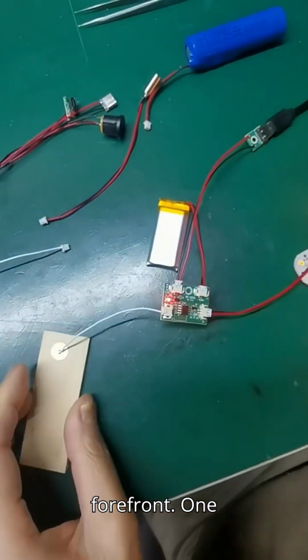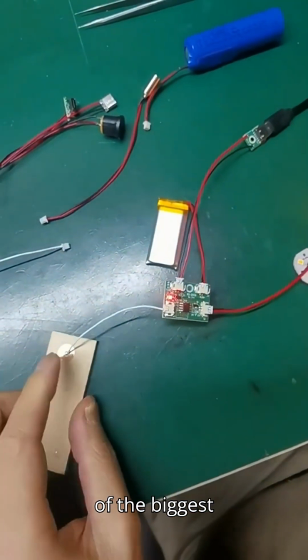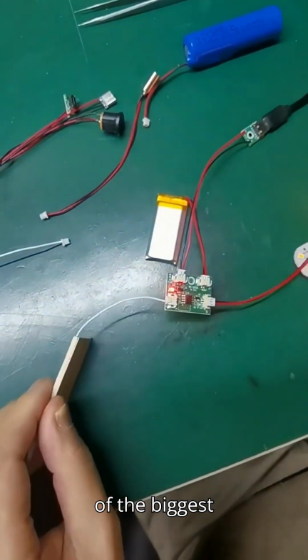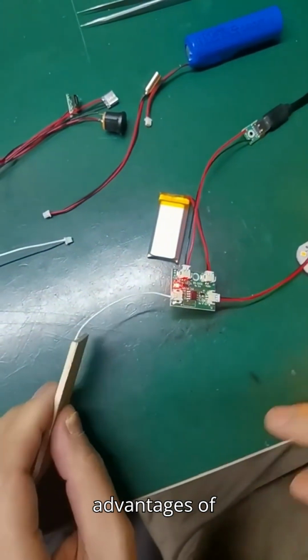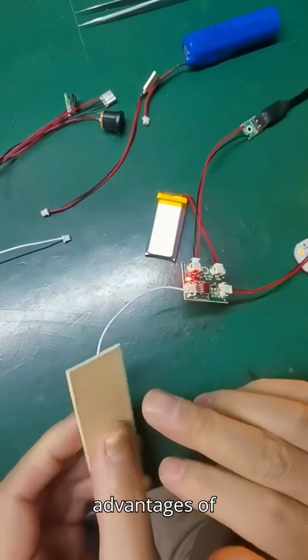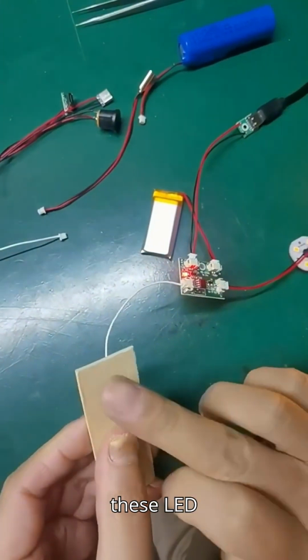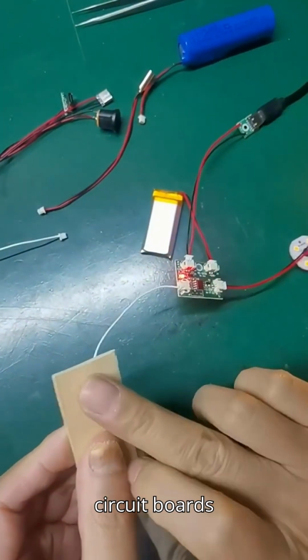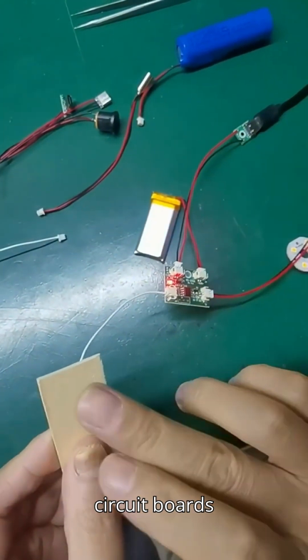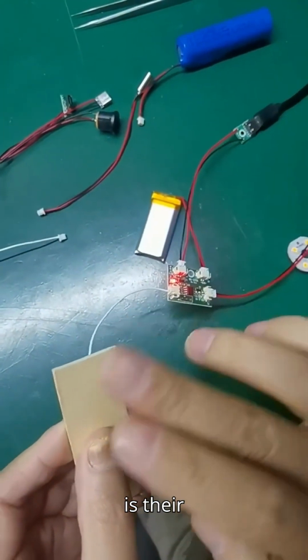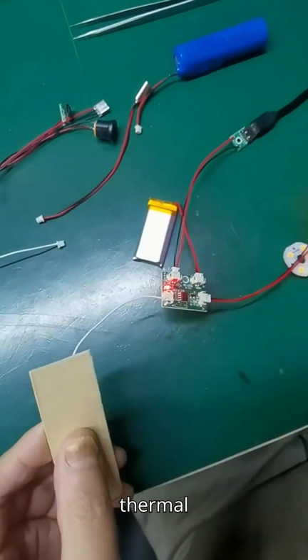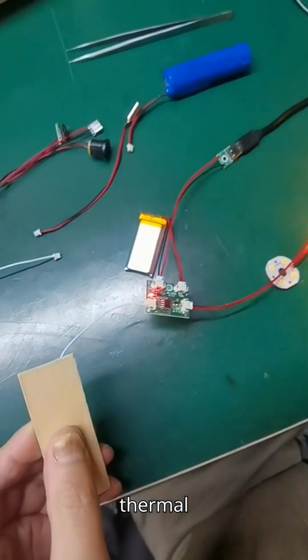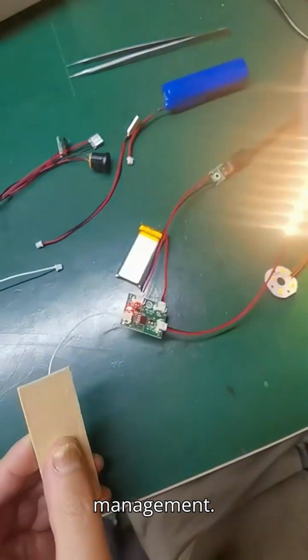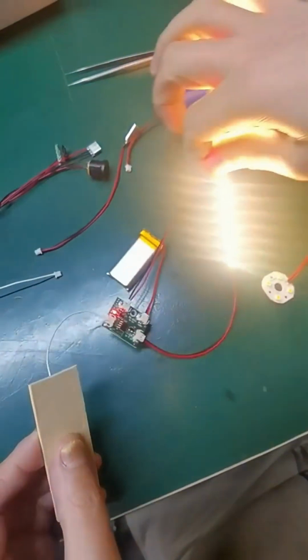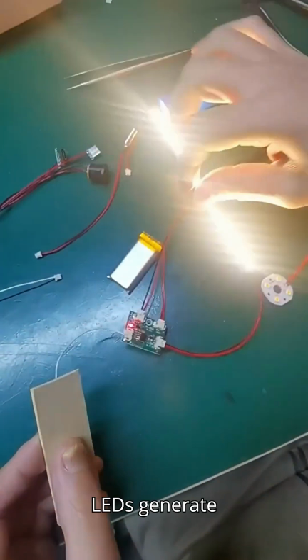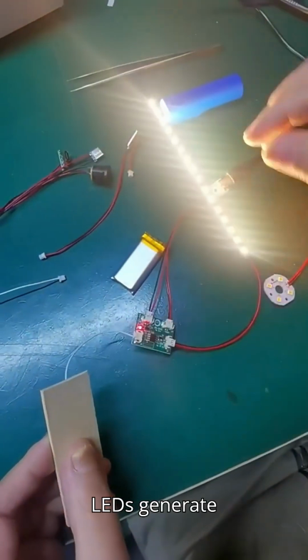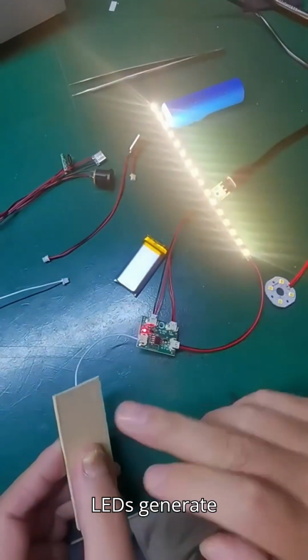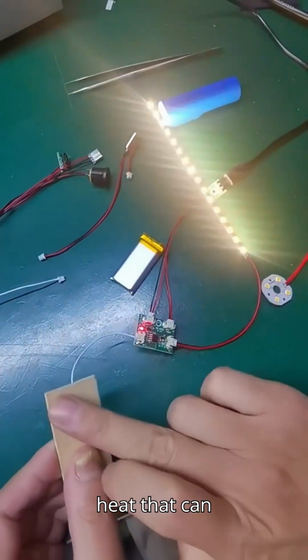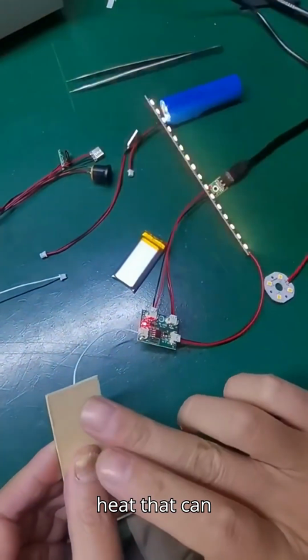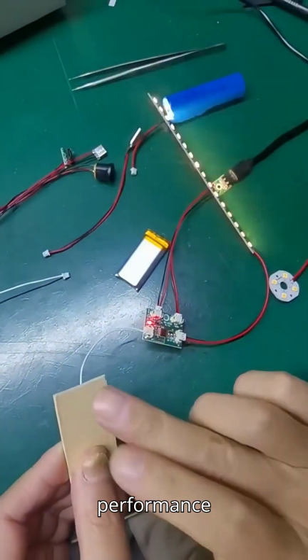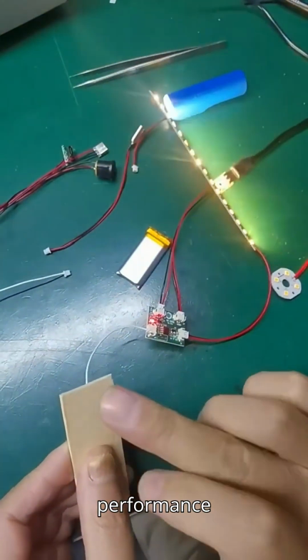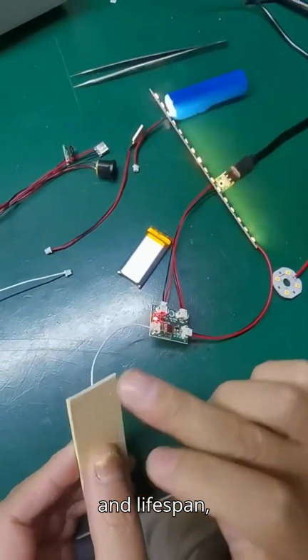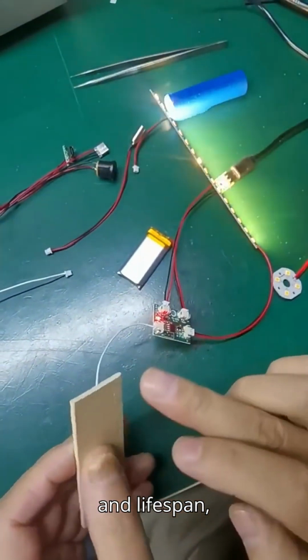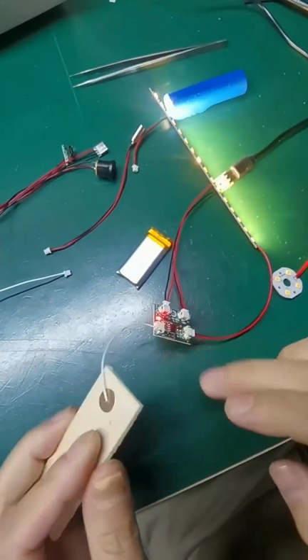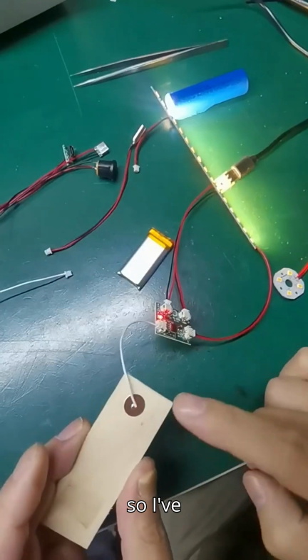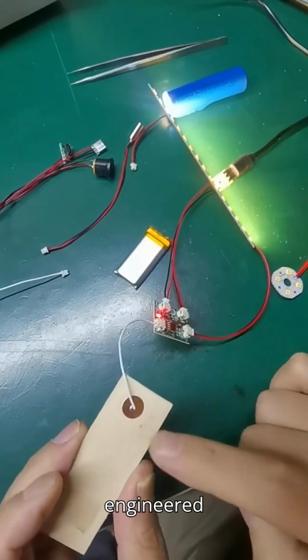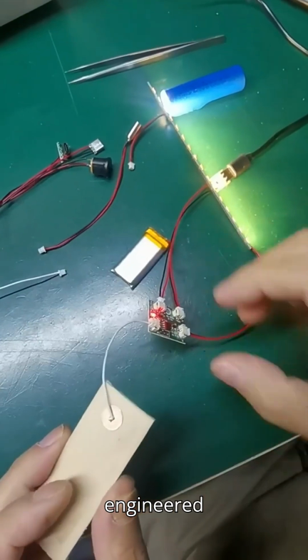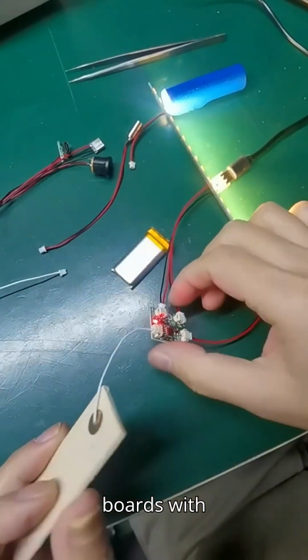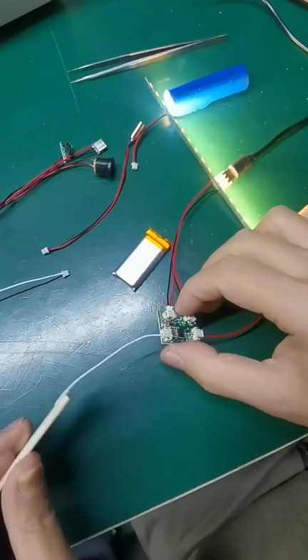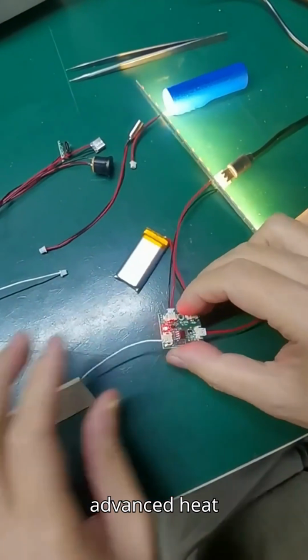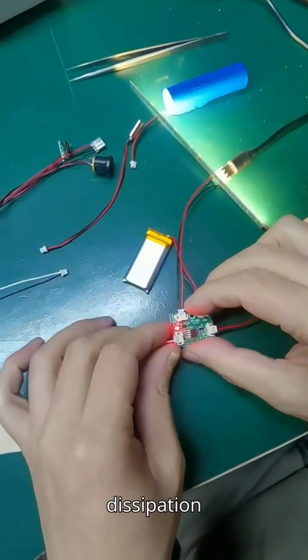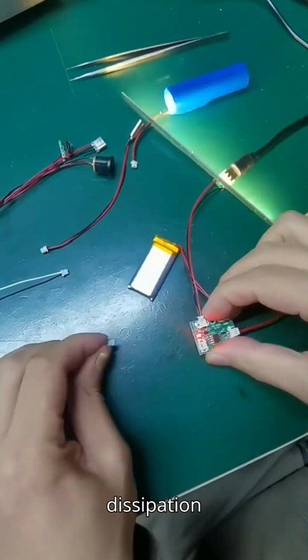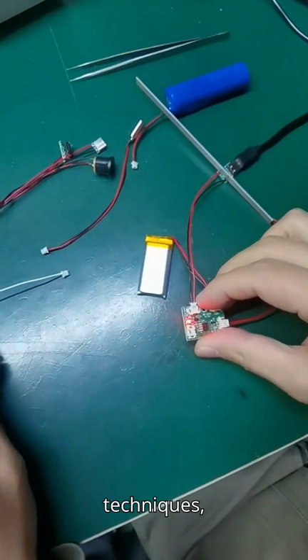One of the biggest advantages of these LED circuit boards is their thermal management. LEDs generate heat that can affect performance and lifespan, so I've engineered boards with advanced heat dissipation techniques.